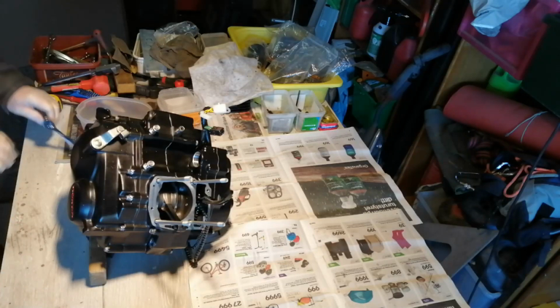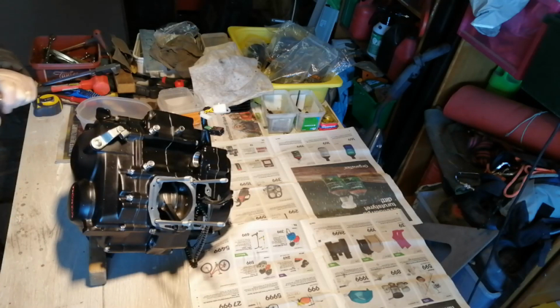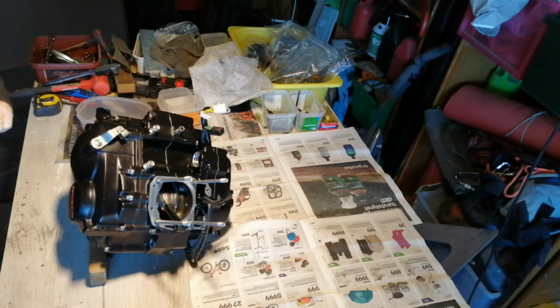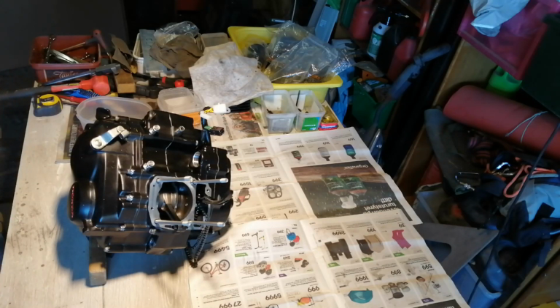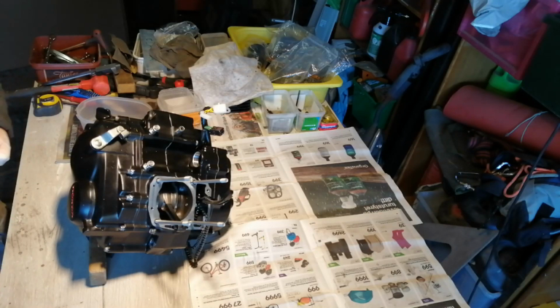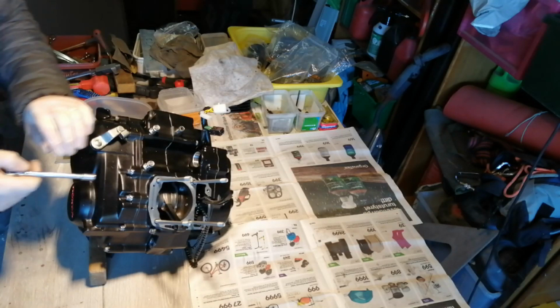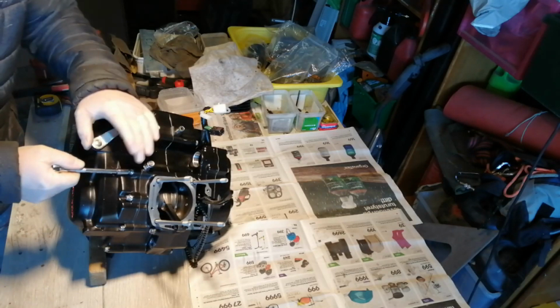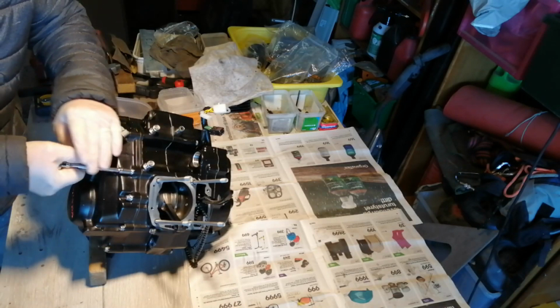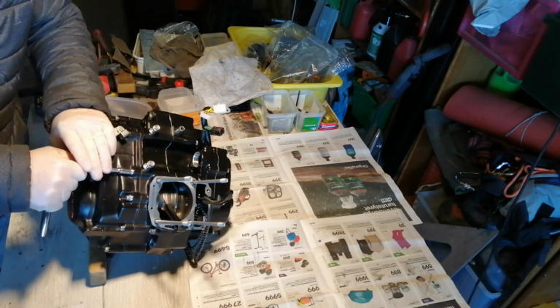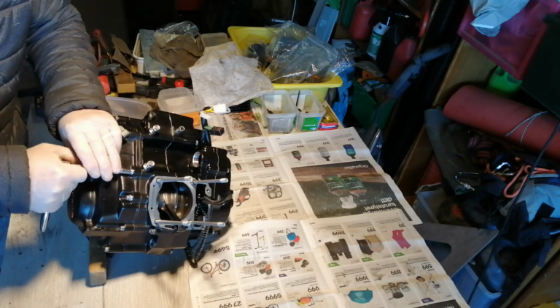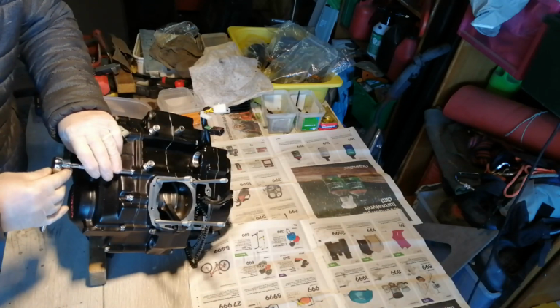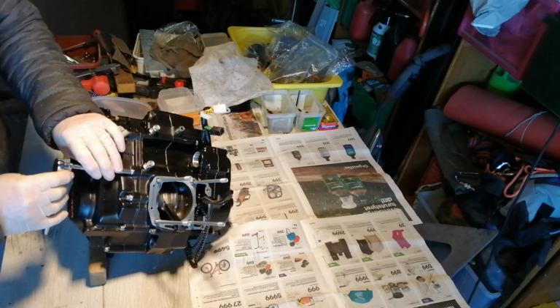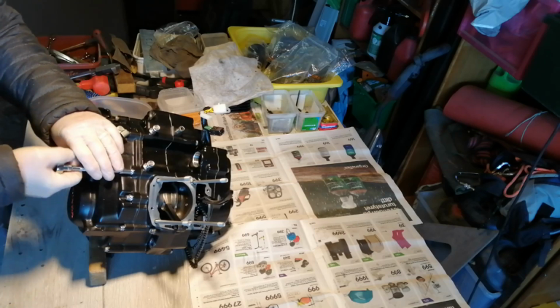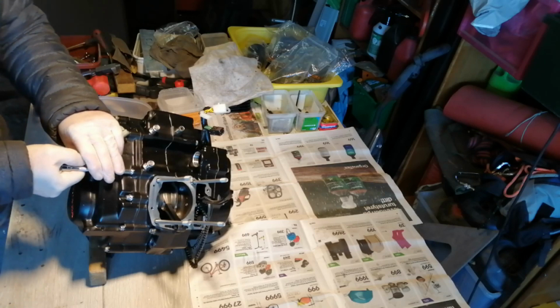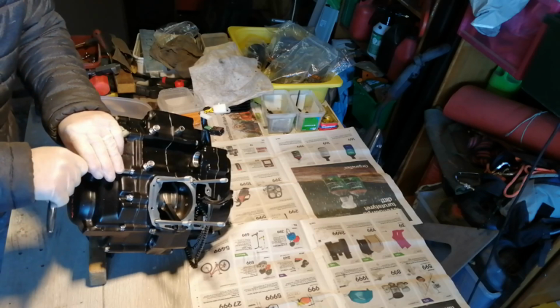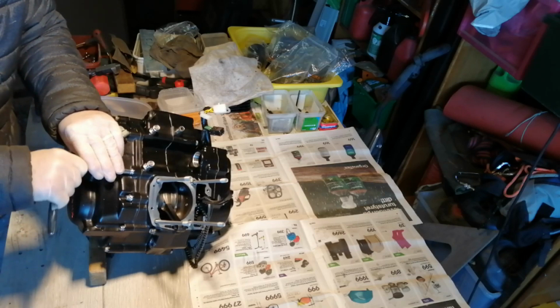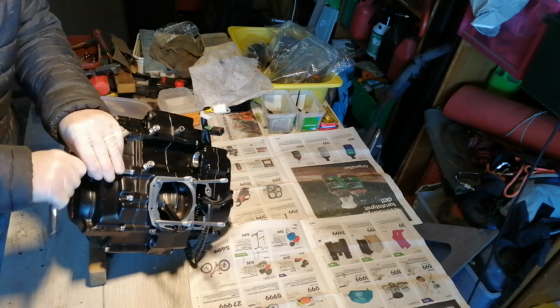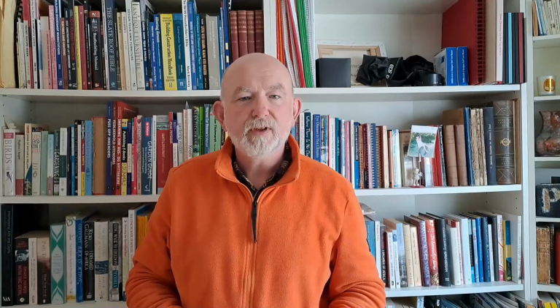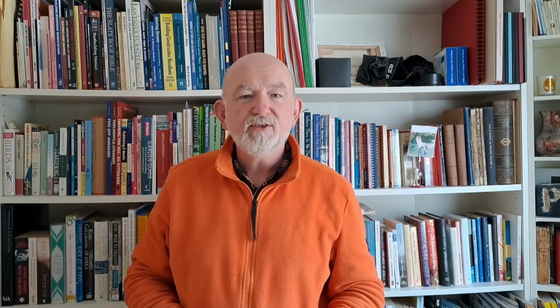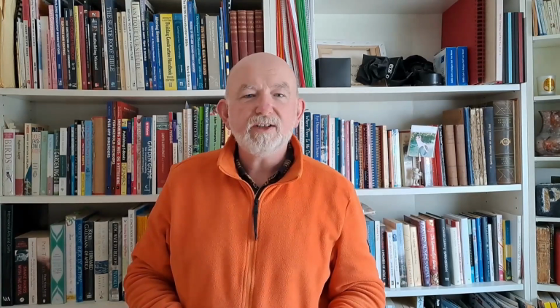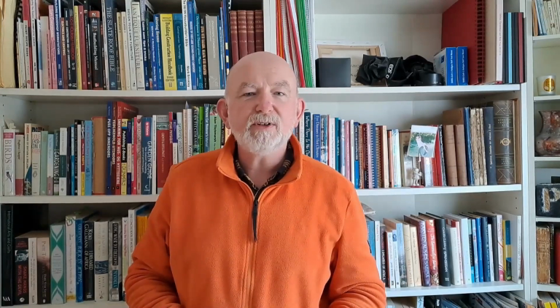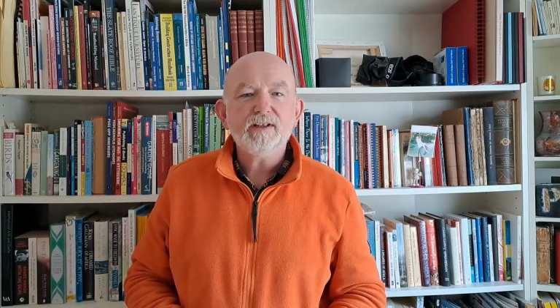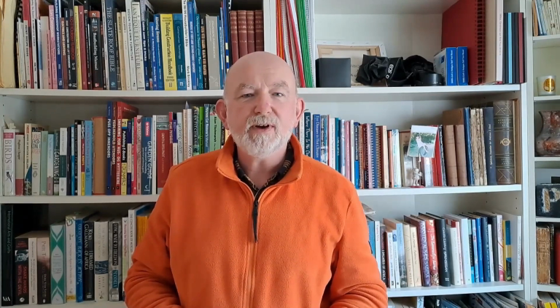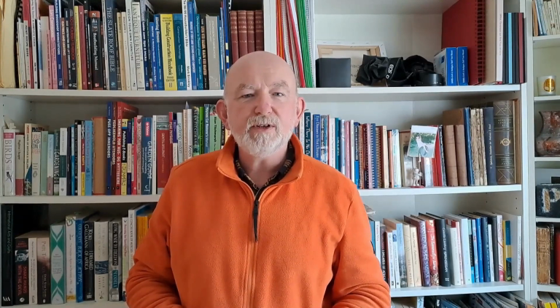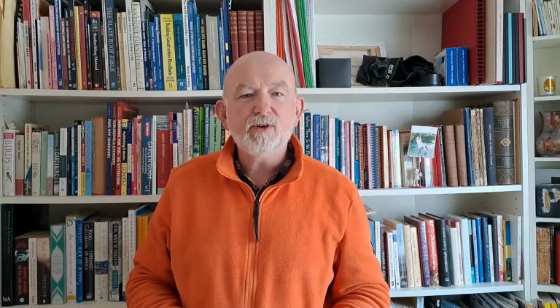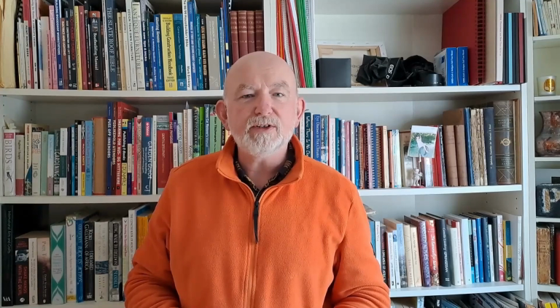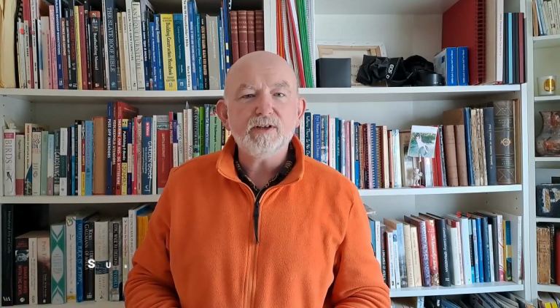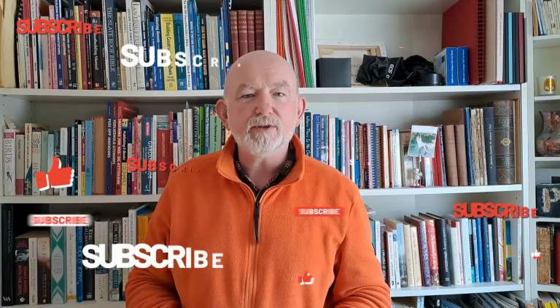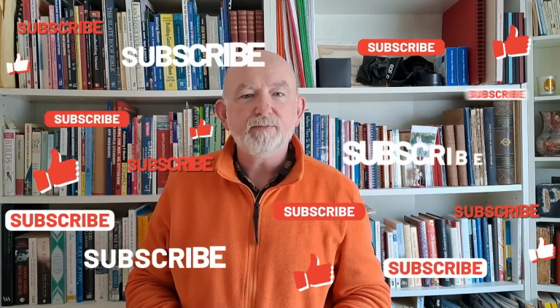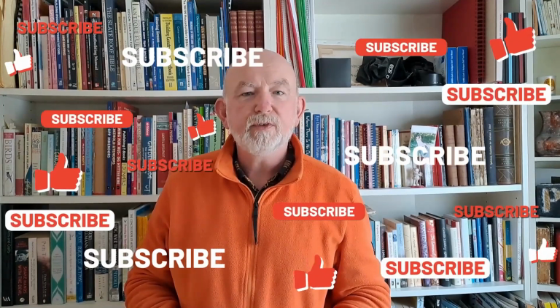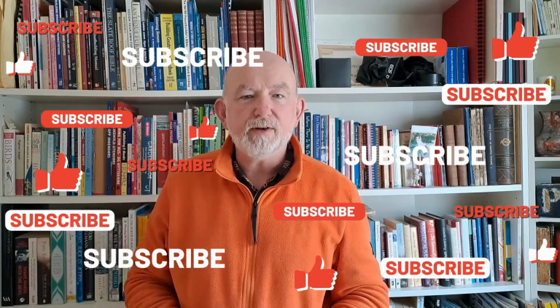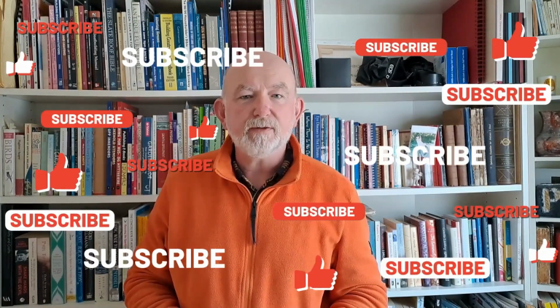That'll do for this introductory video. I'll see you in the next one when we get the engine out of the frame and on the bench. Thanks for watching — if you found that useful or interesting, you know what to do. See you in the next one.